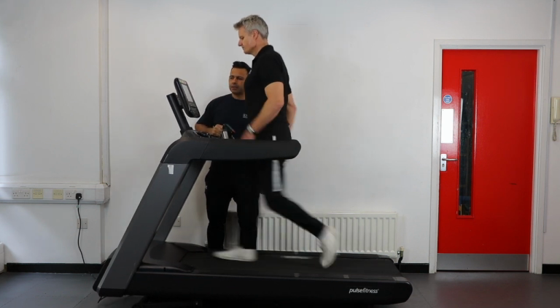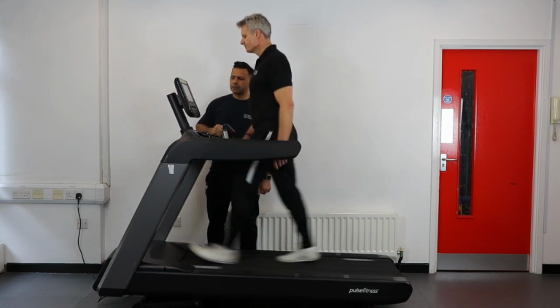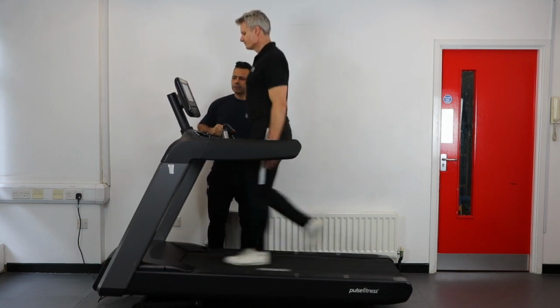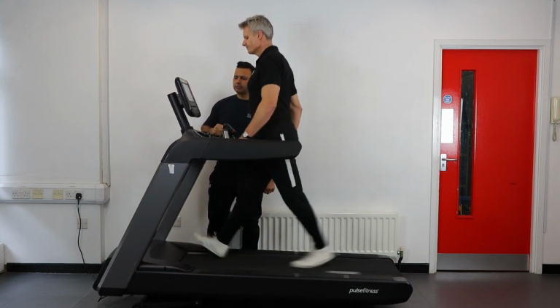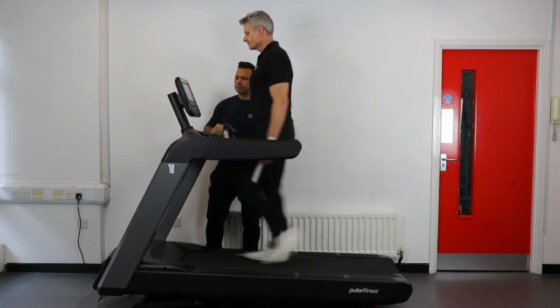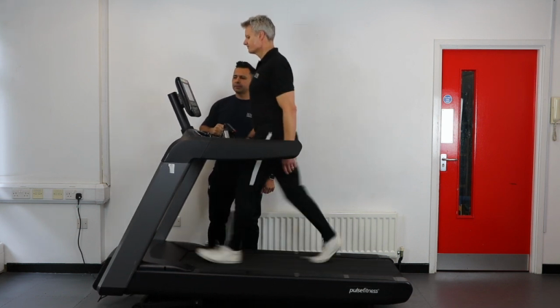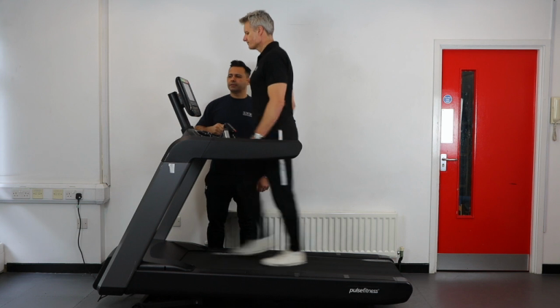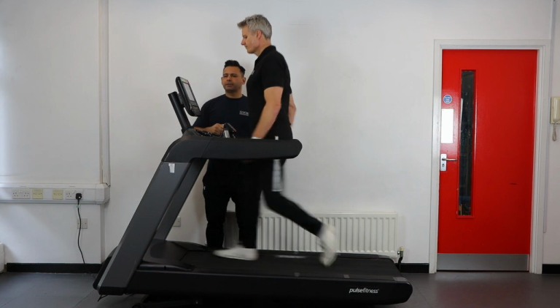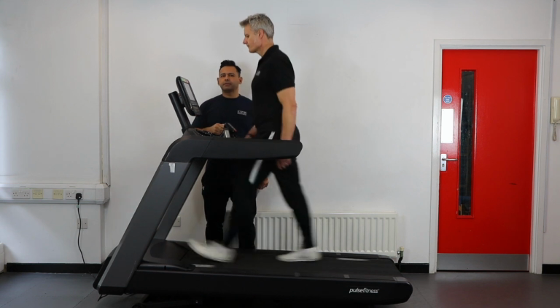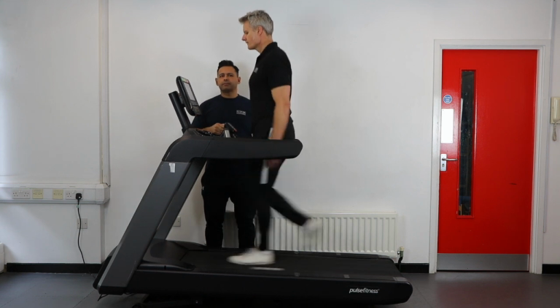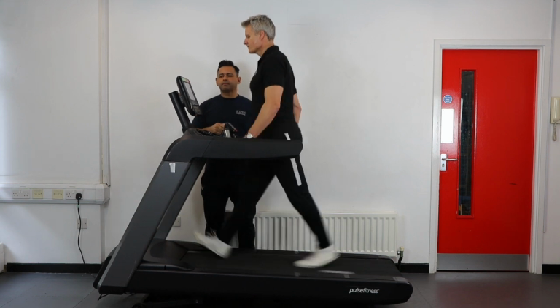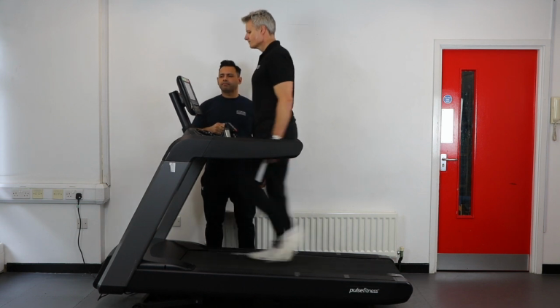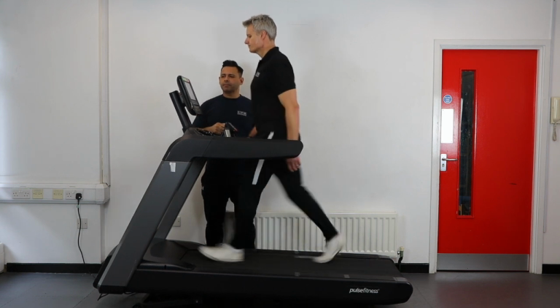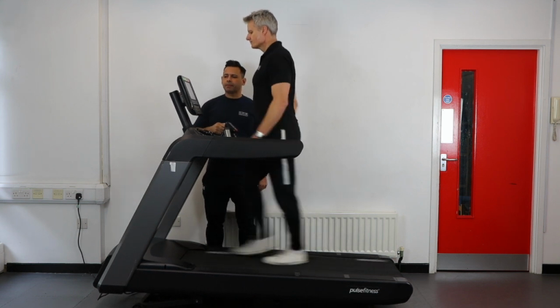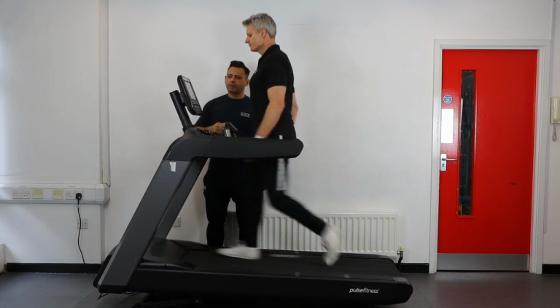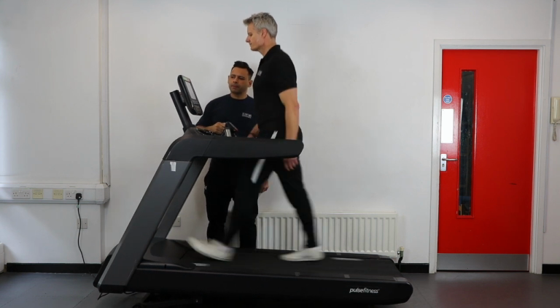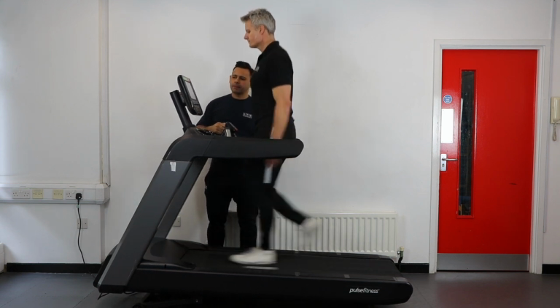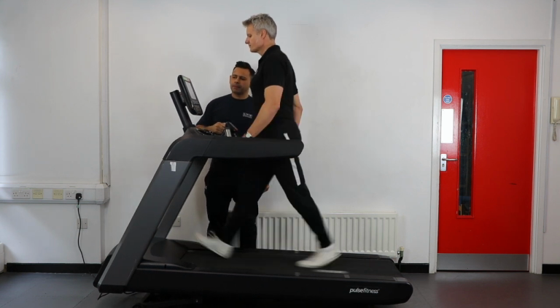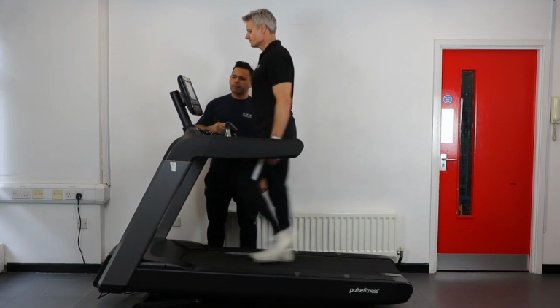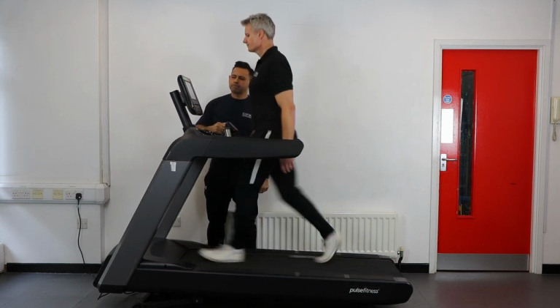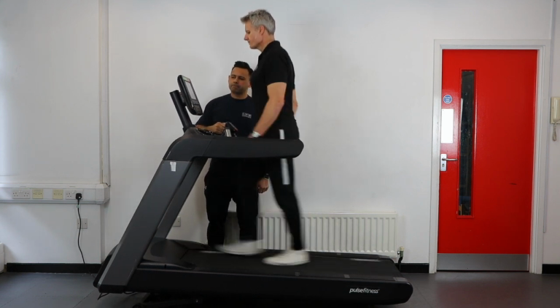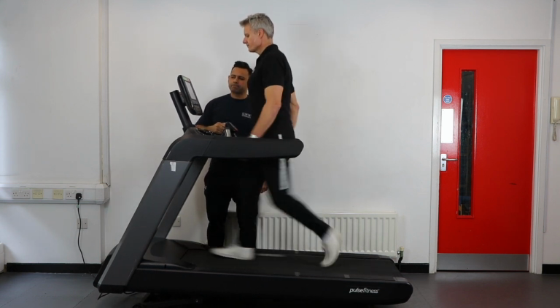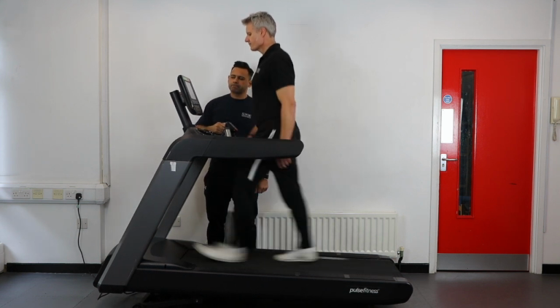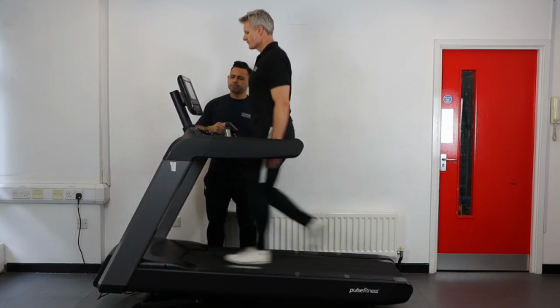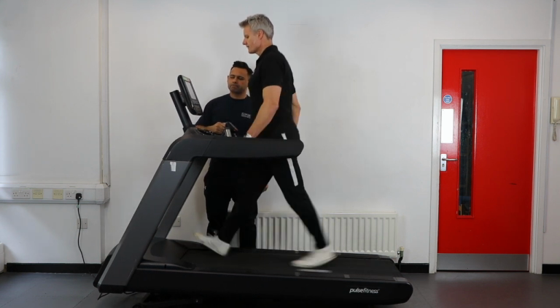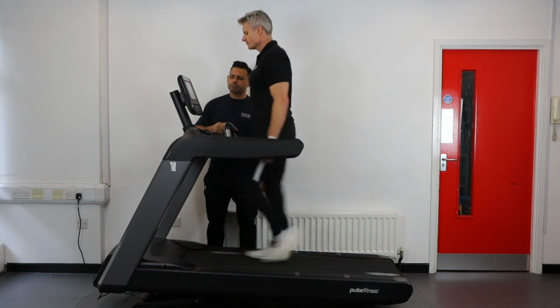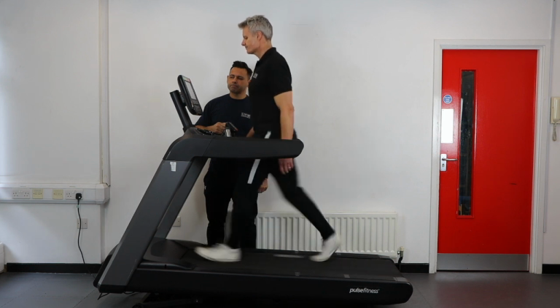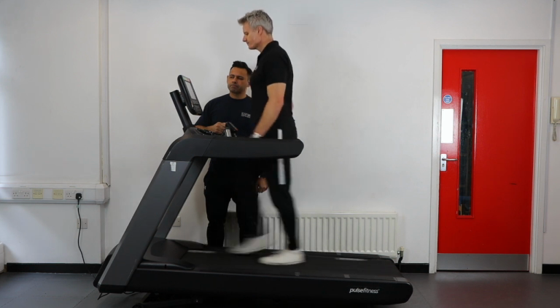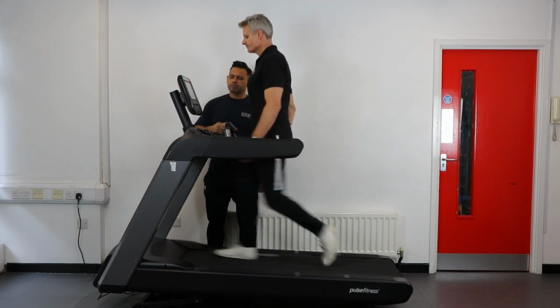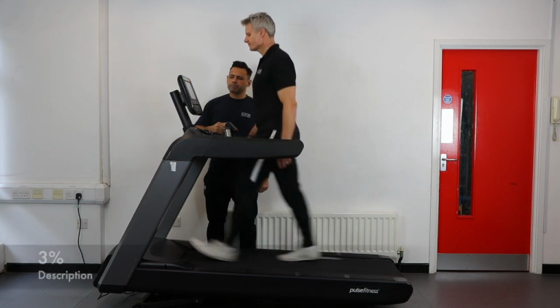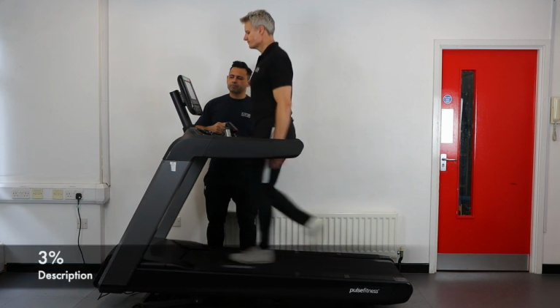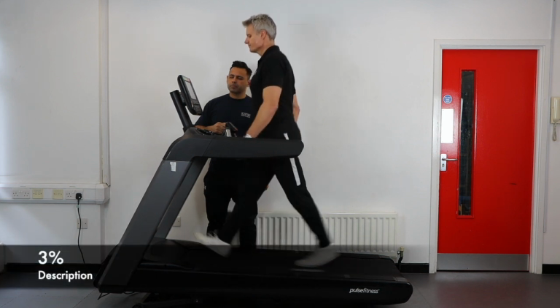After a brief 2 minute walk at a warm up pace, the speed will increase to 3.9 mph and the test will start.